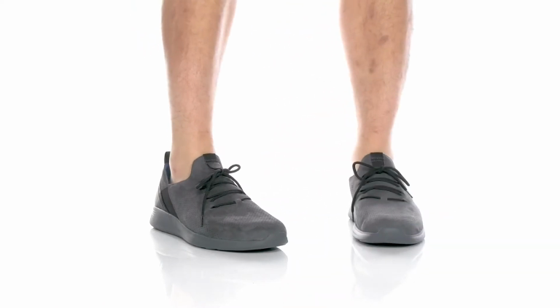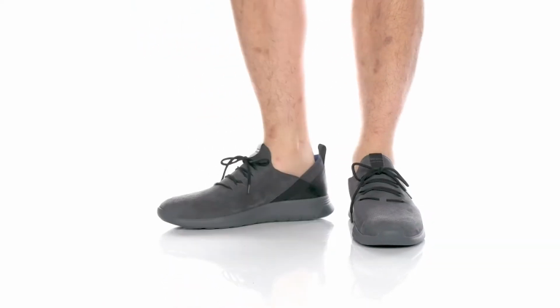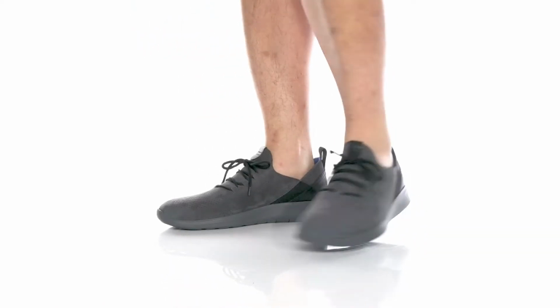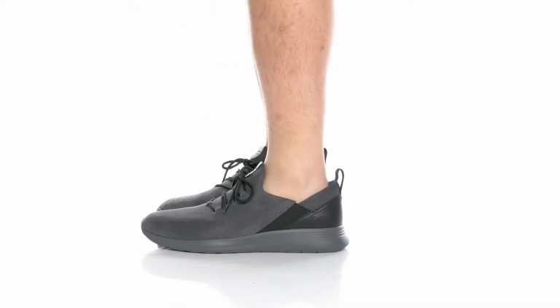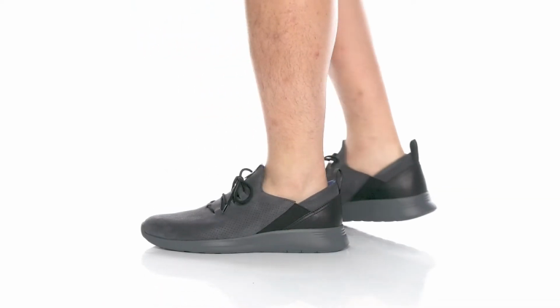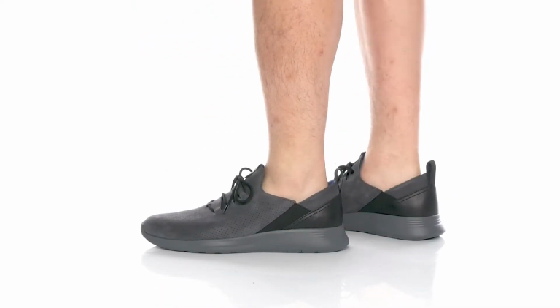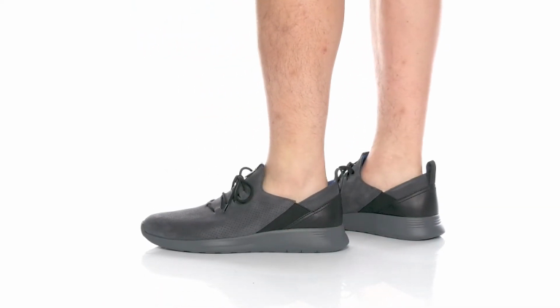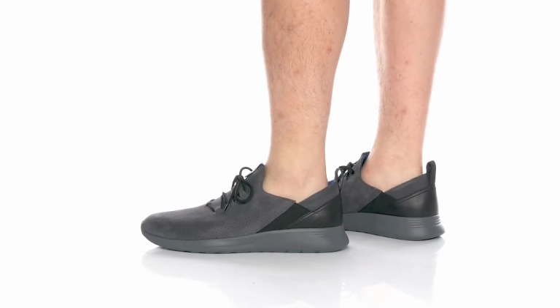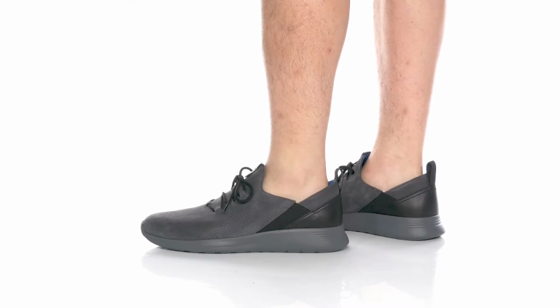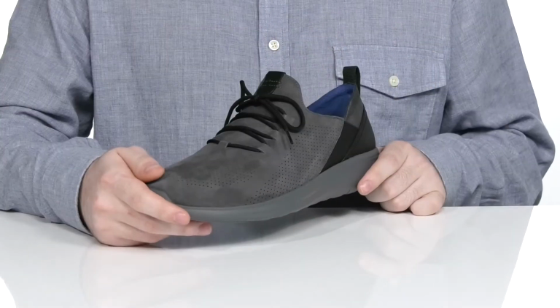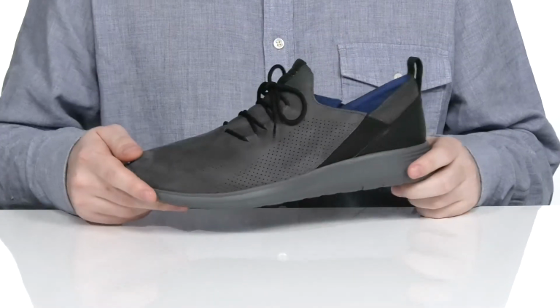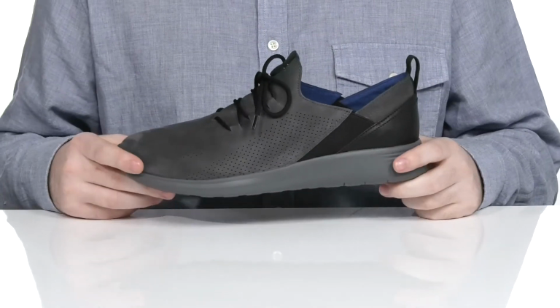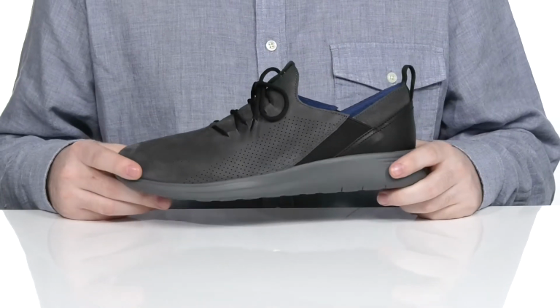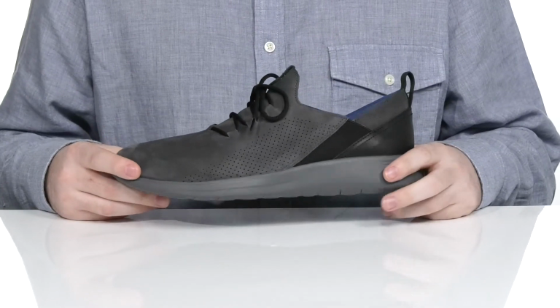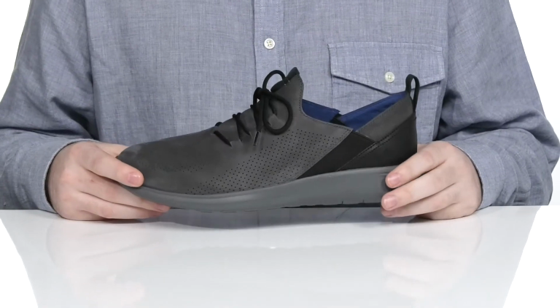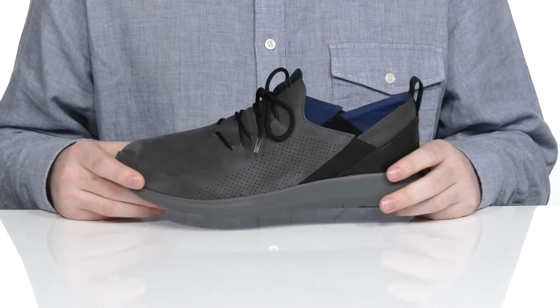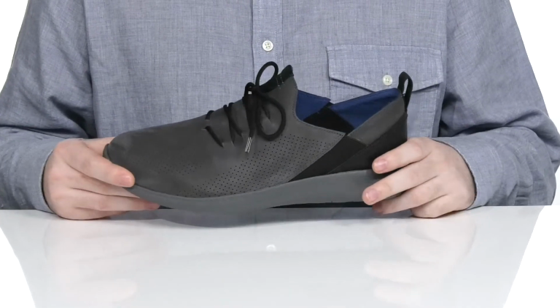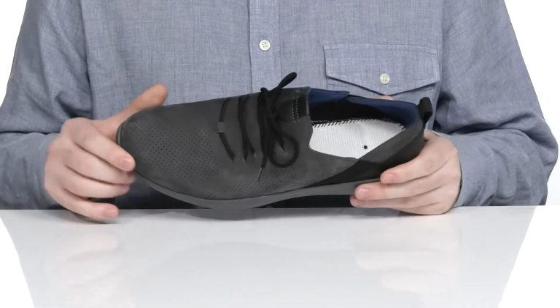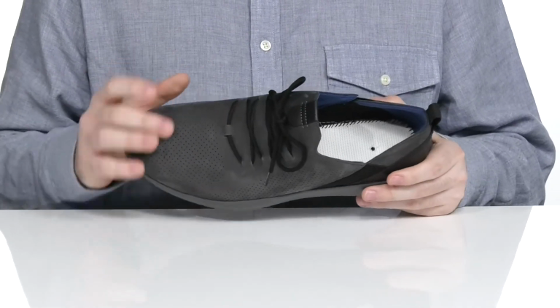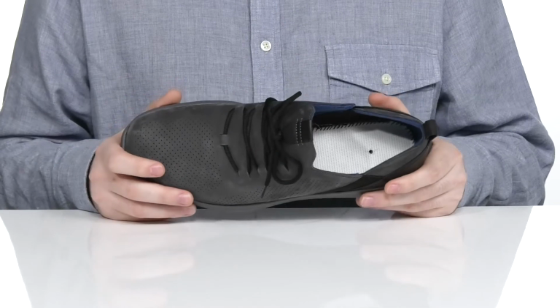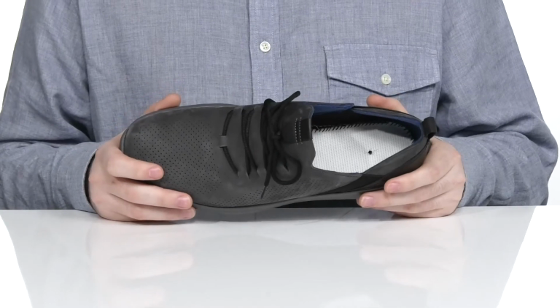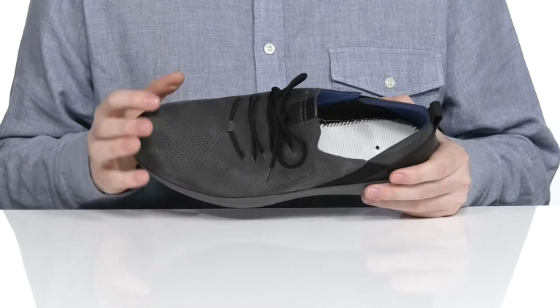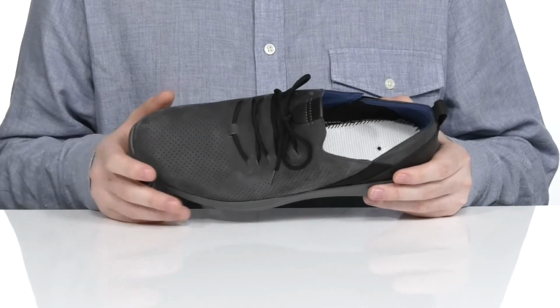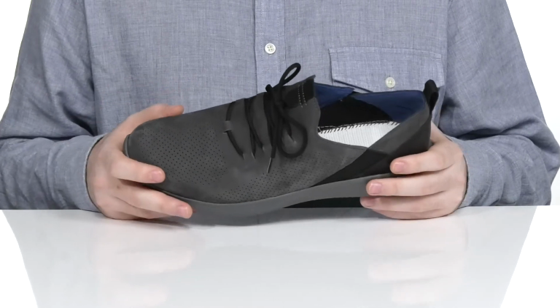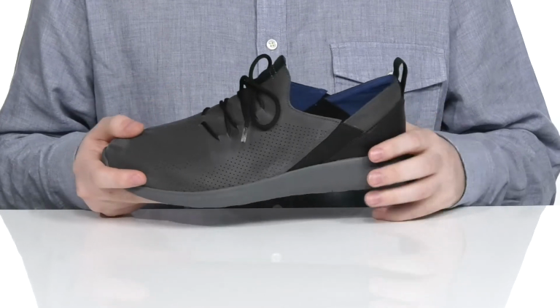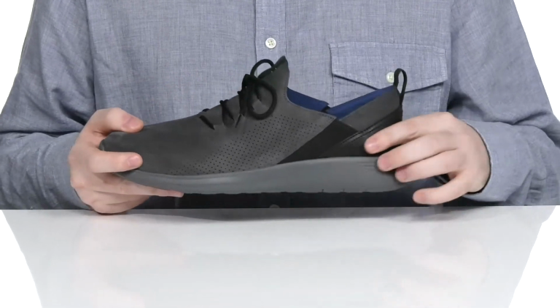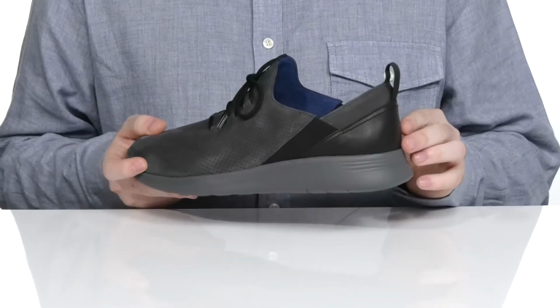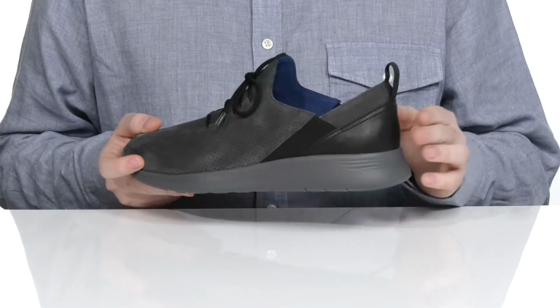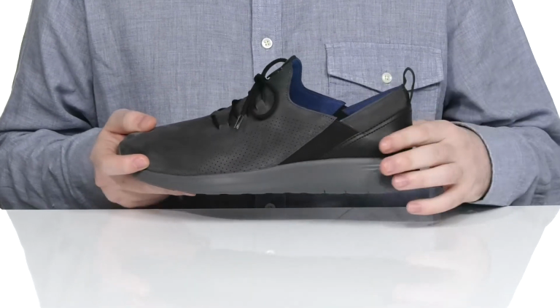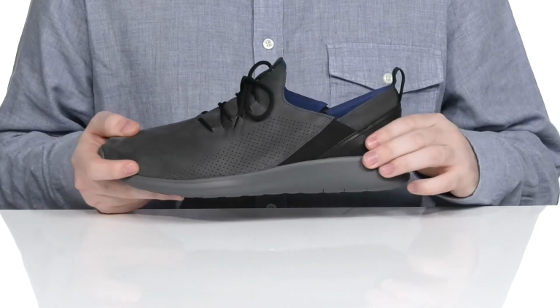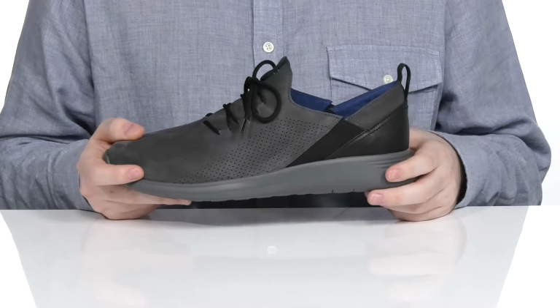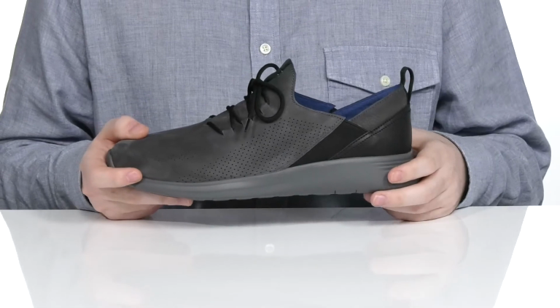Add a sporty, lightweight look to your everyday wardrobe with this sneaker from Johnston & Murphy. This low top silhouette uses a perforated suede upper that's super breathable, with extra reinforced leather across the heel for a lockdown fit.